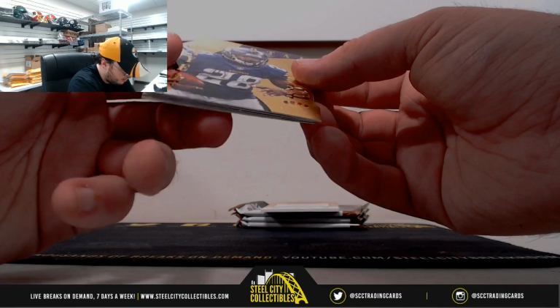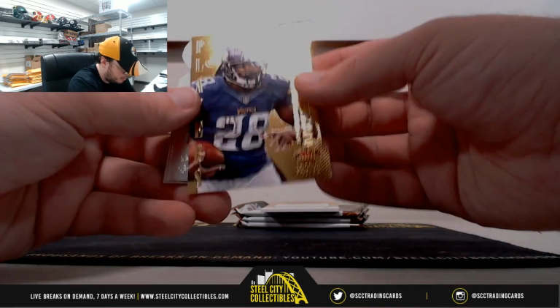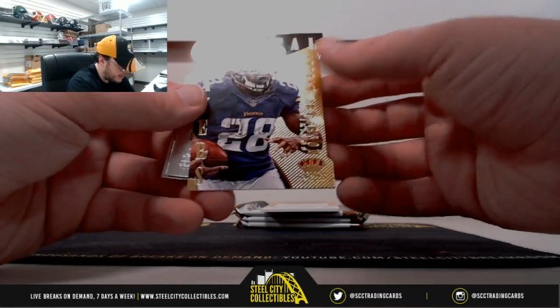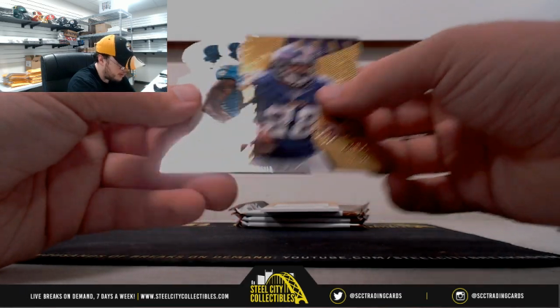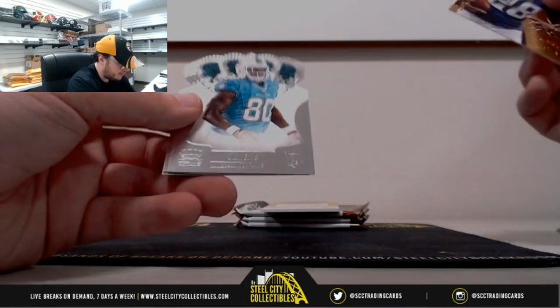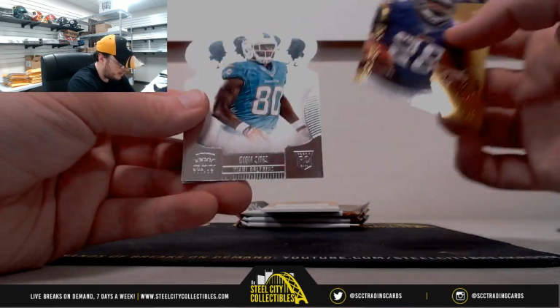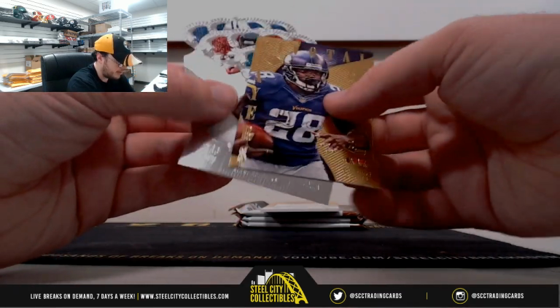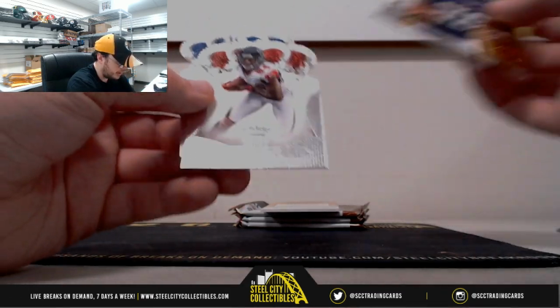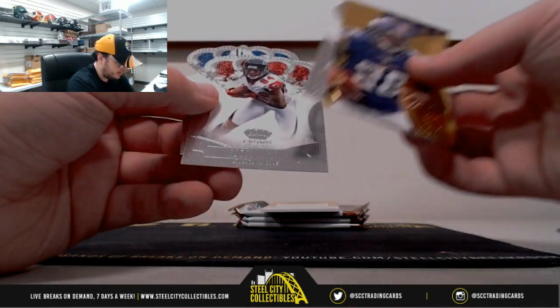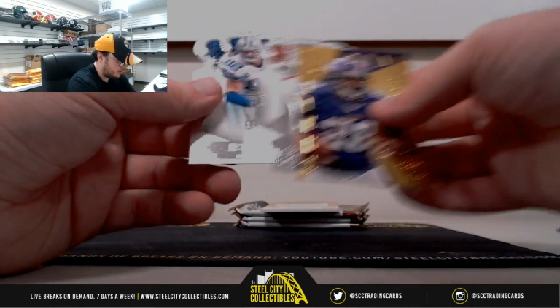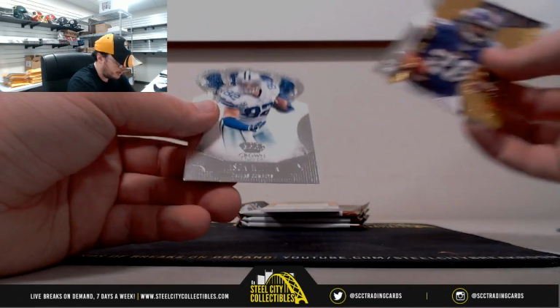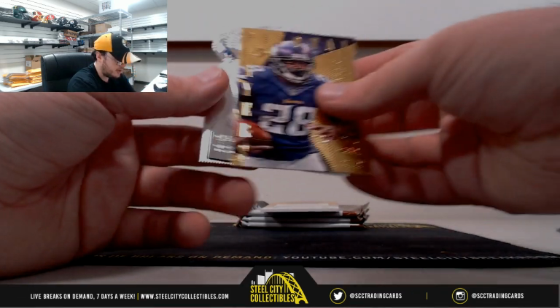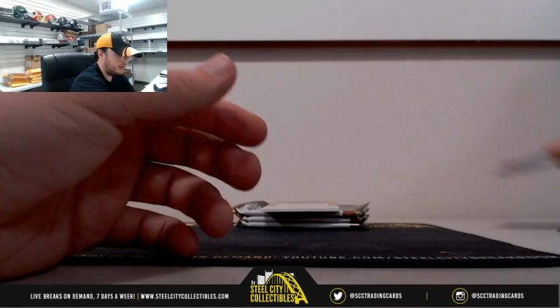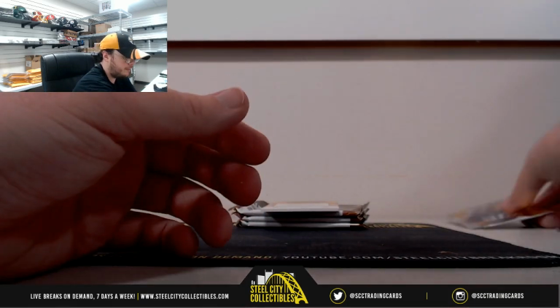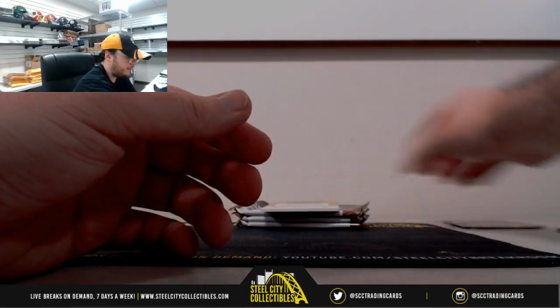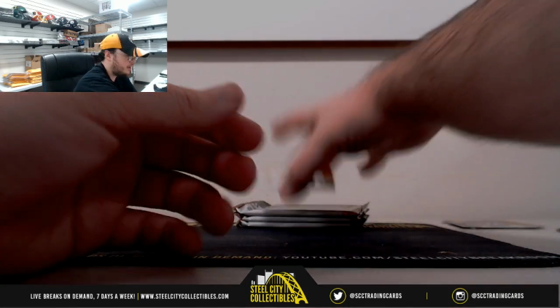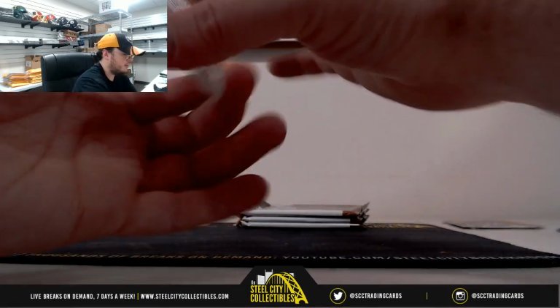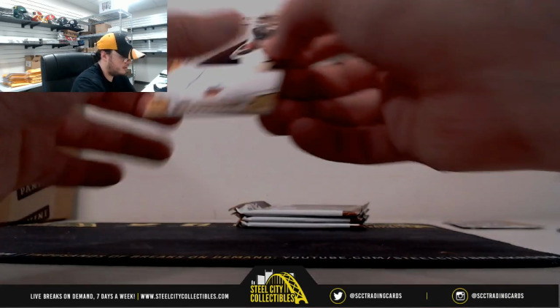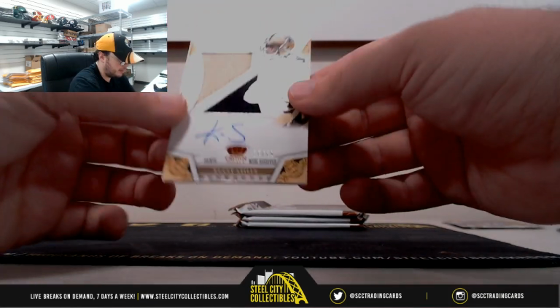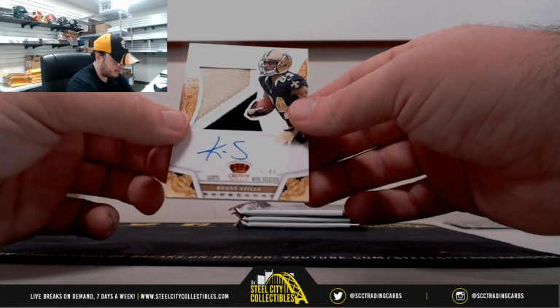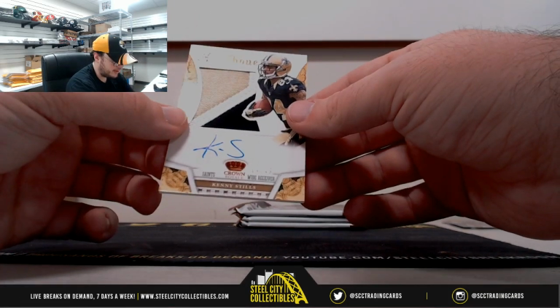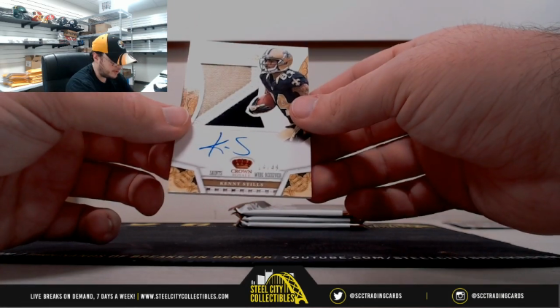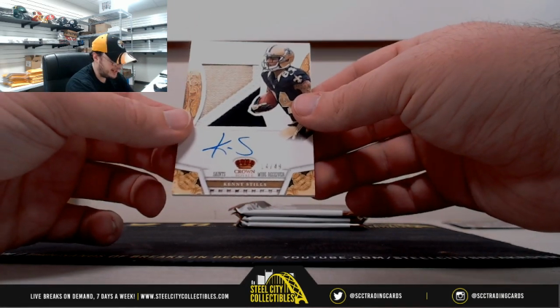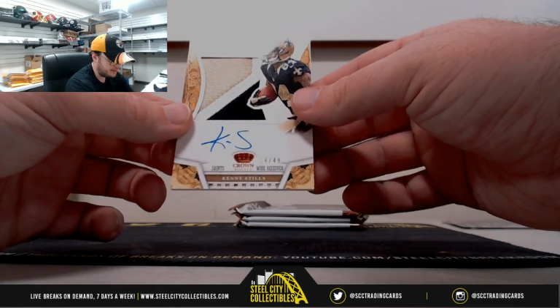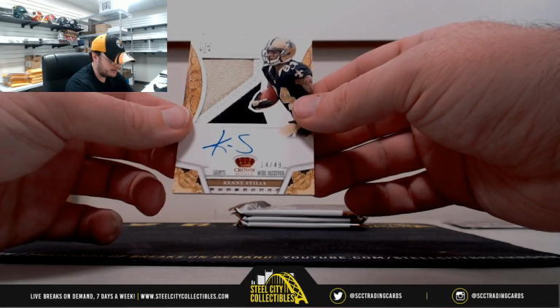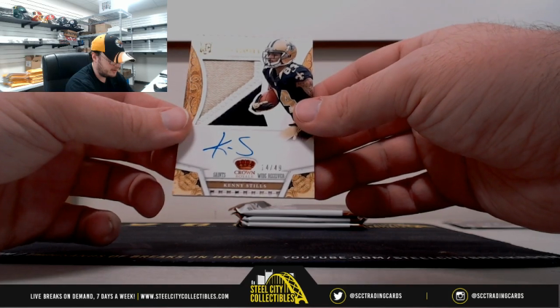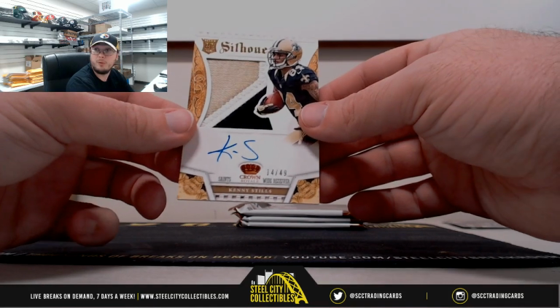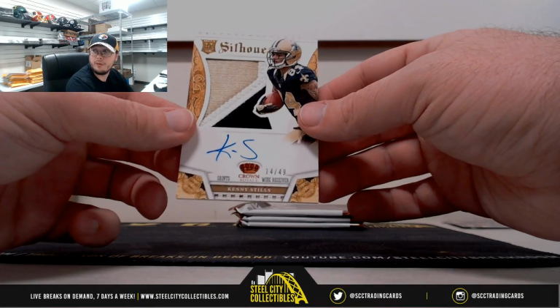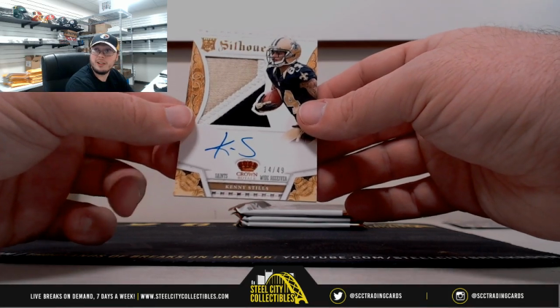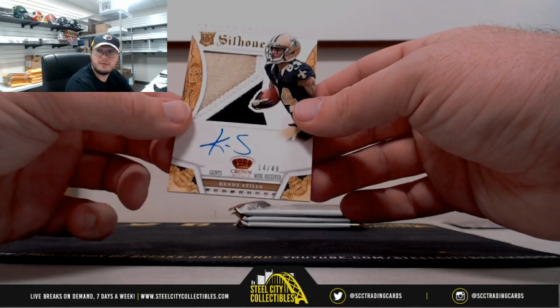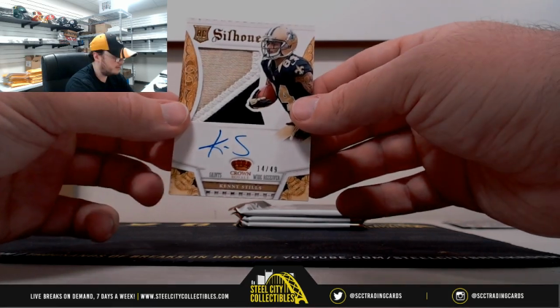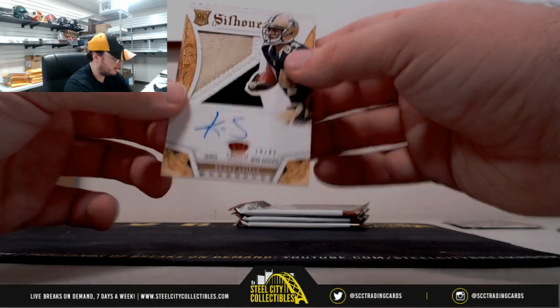Pivotal Players: Adrian Peterson, Deion Sims rookie, Roddy White, Jason Witten. And we have a Silhouettes — nice patch auto — Kenny Stills, number 14 of 49. Nice card there.